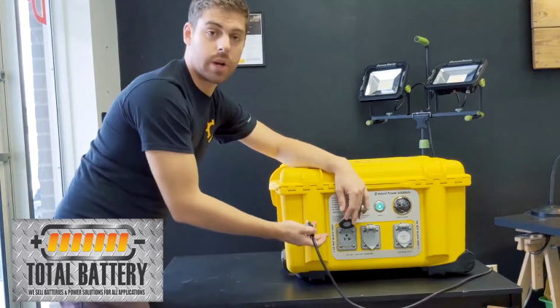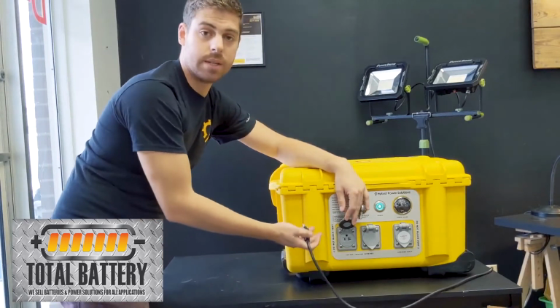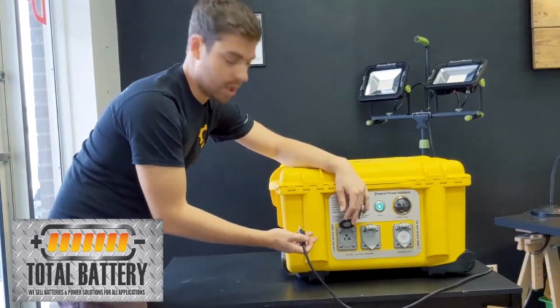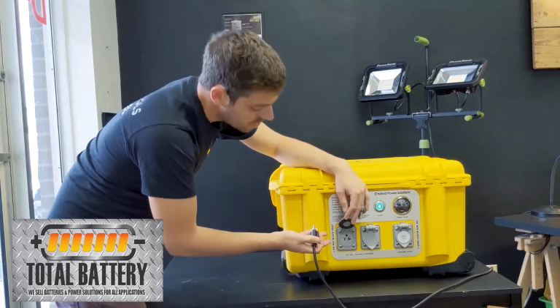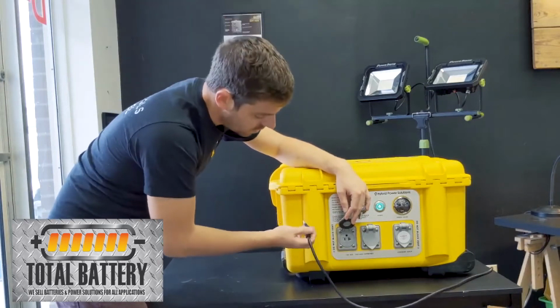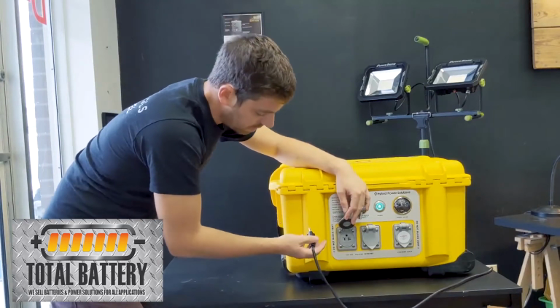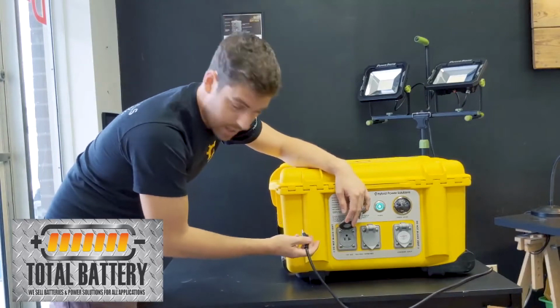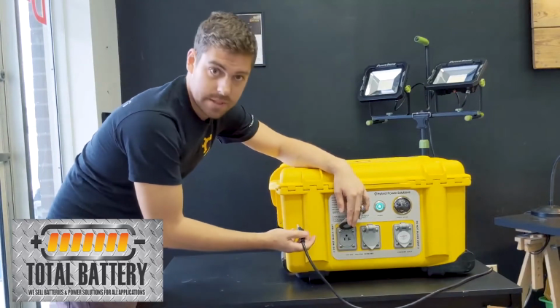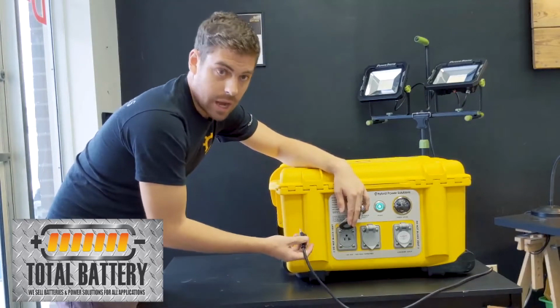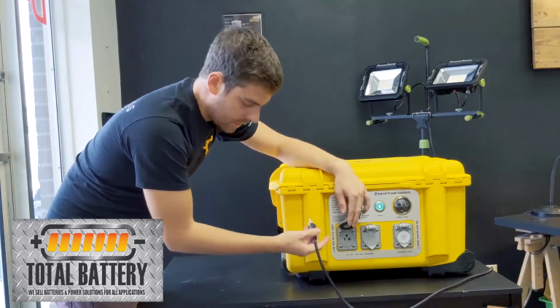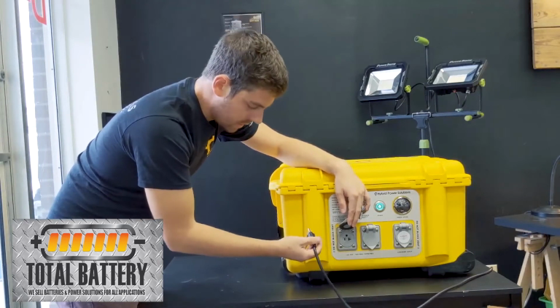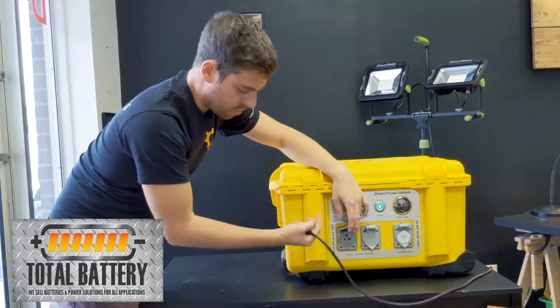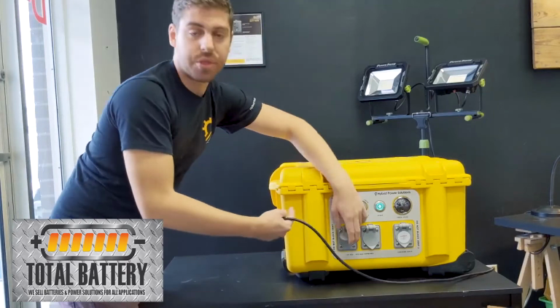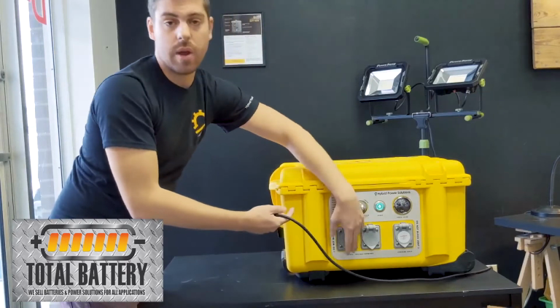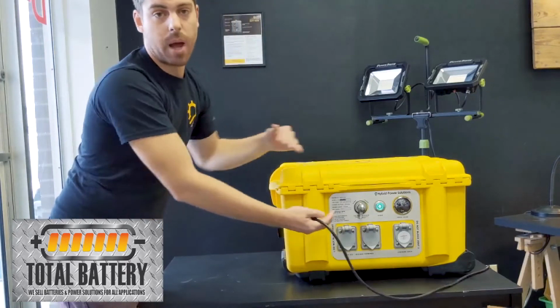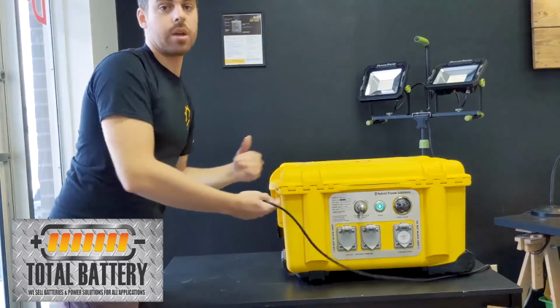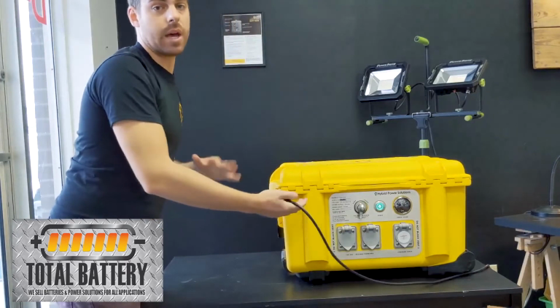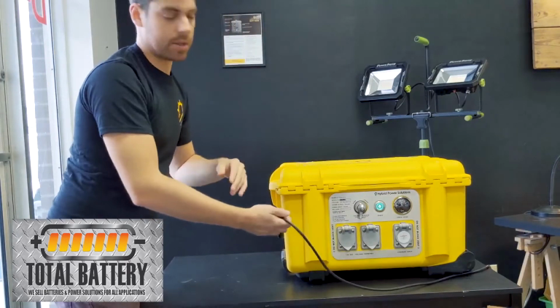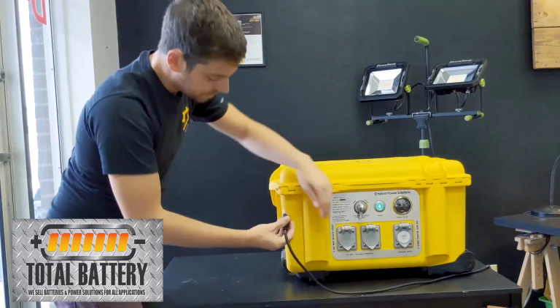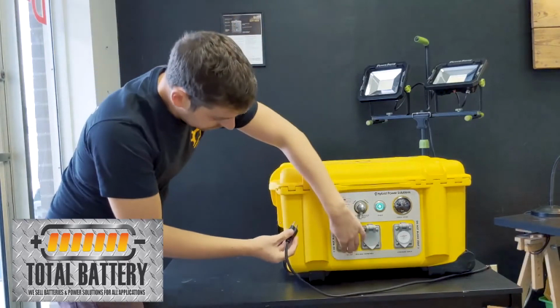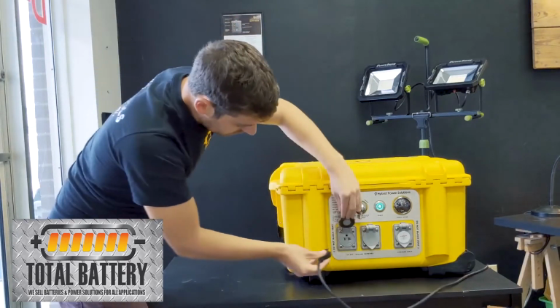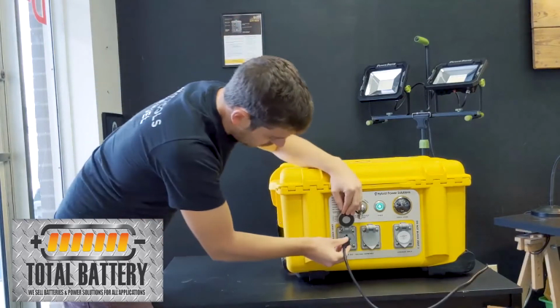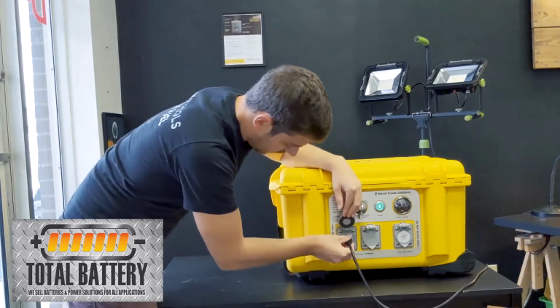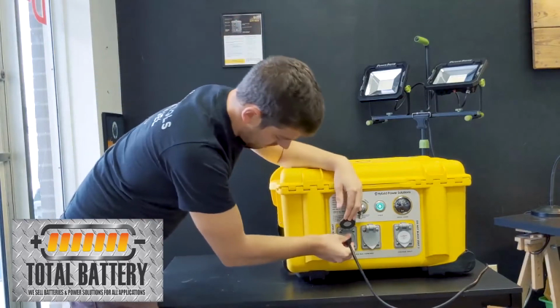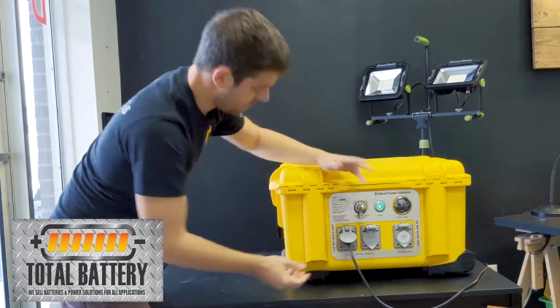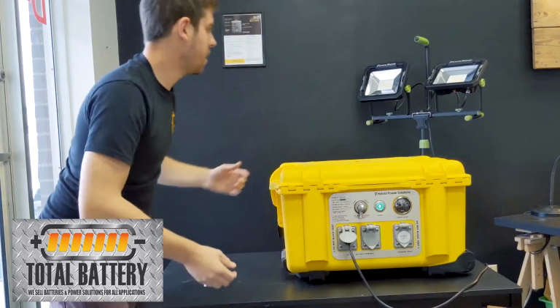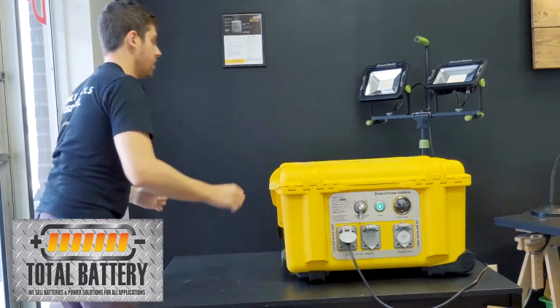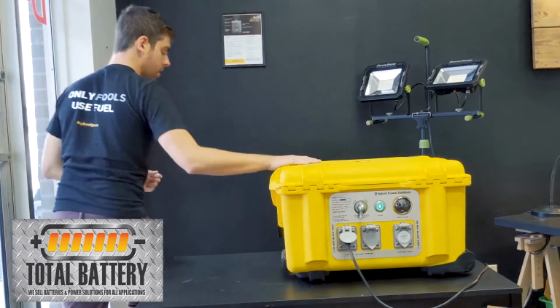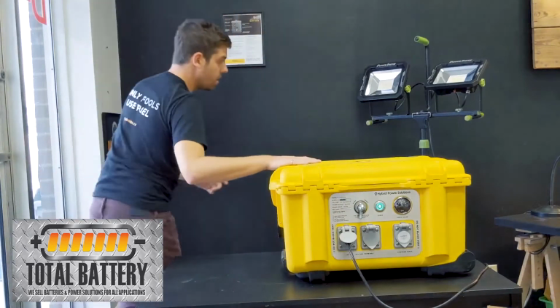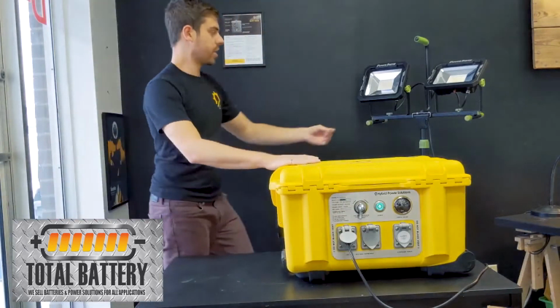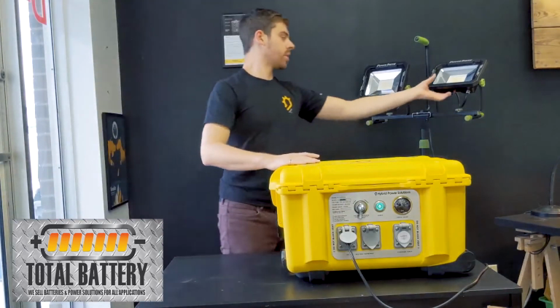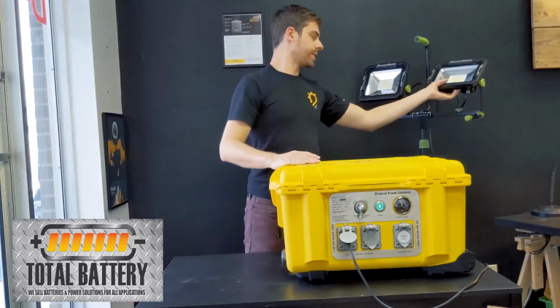These are 20 amp T-style plugs, so you can put up to 20 amps into each one. Remember that you have 32 amps combined, so how you use that is up to you. Plug it right in here and then you're good to turn on your lights.